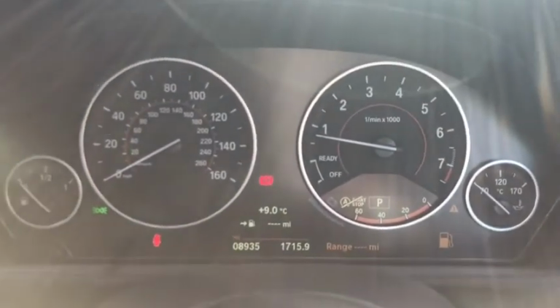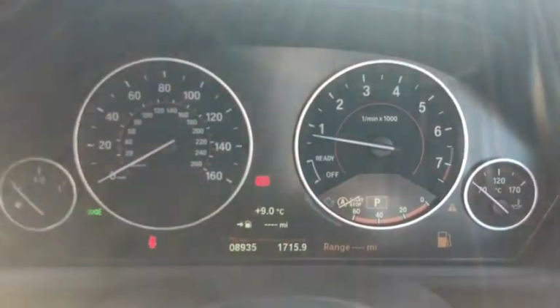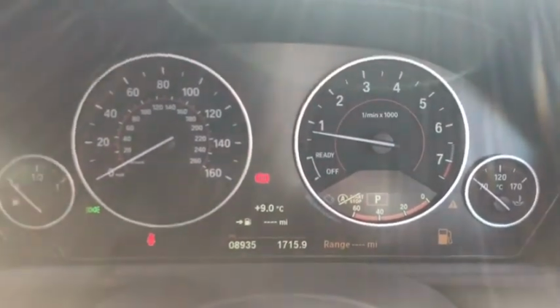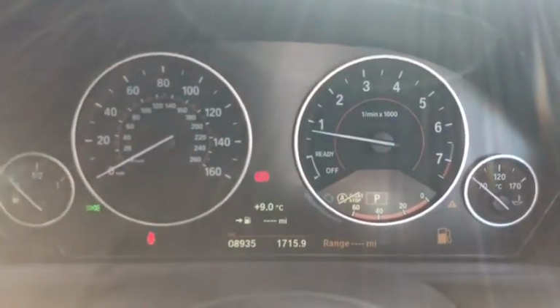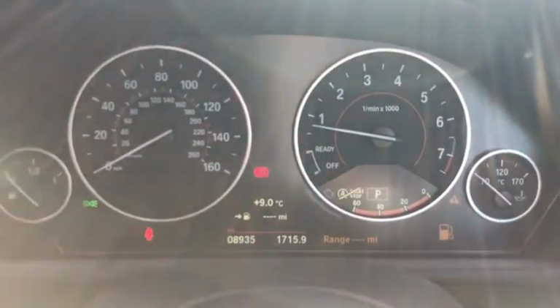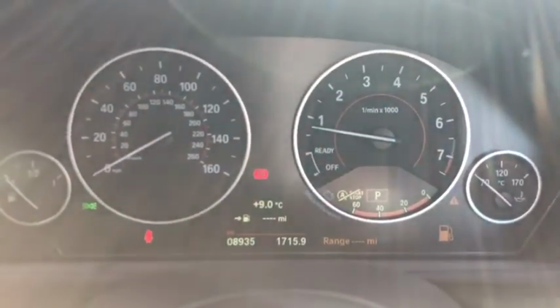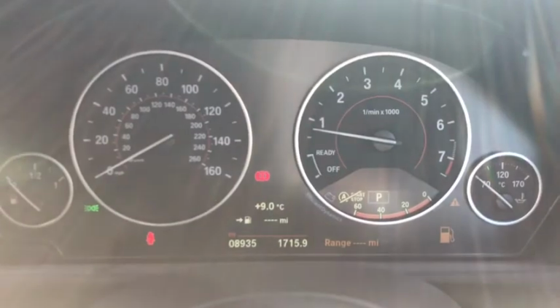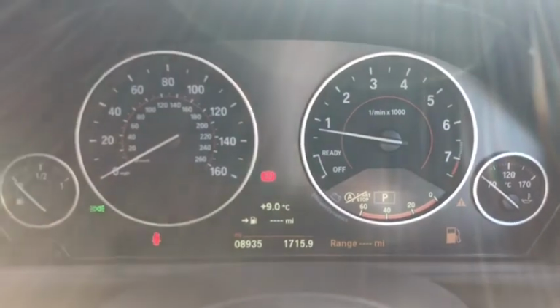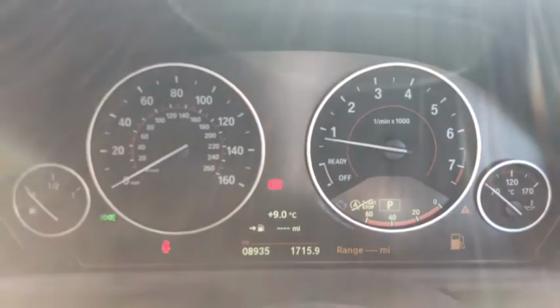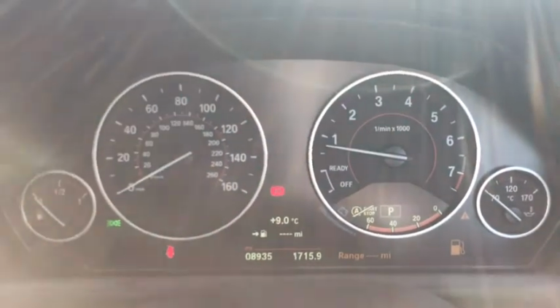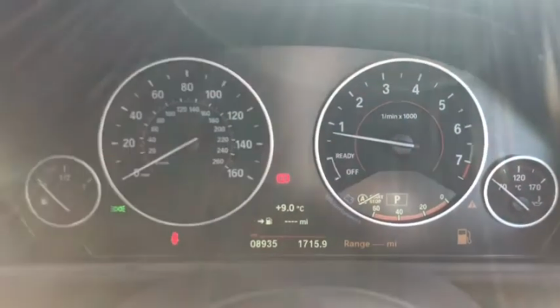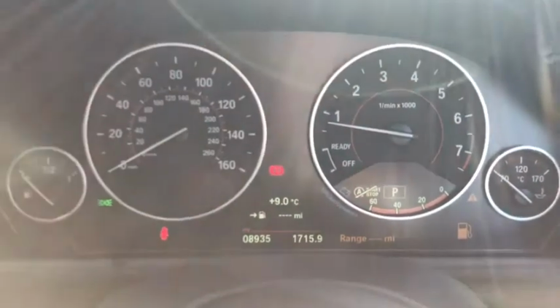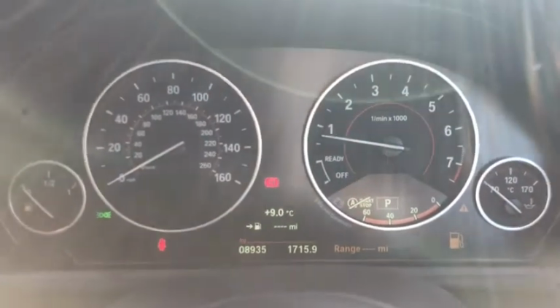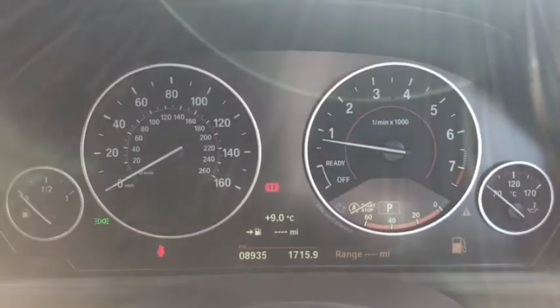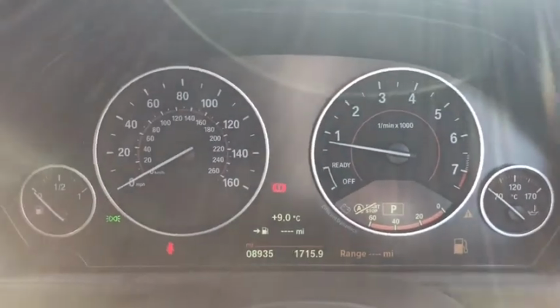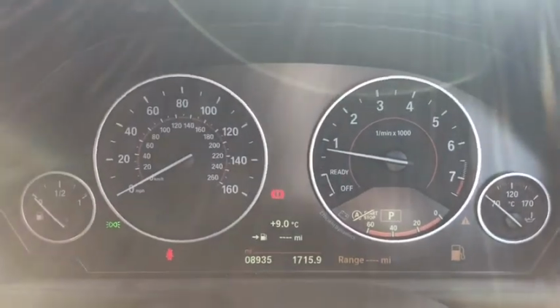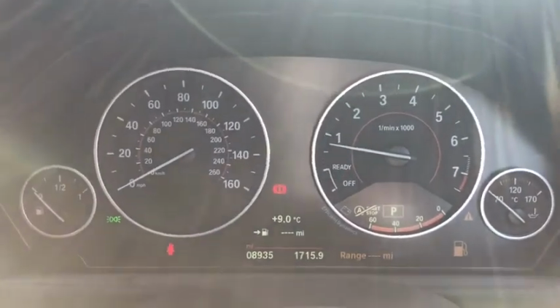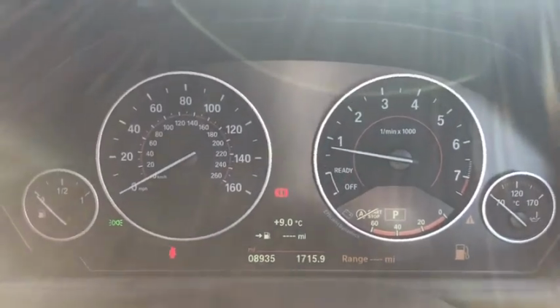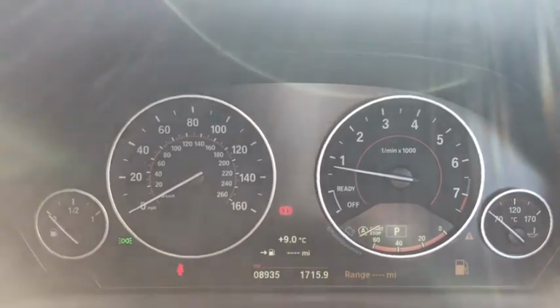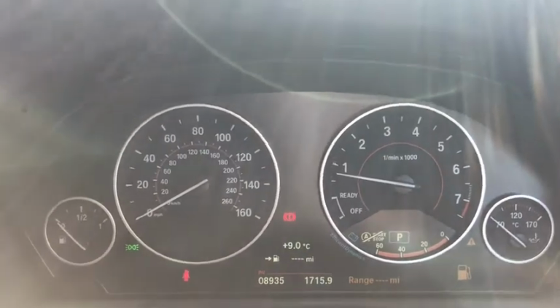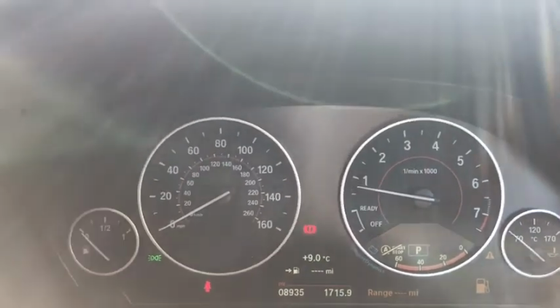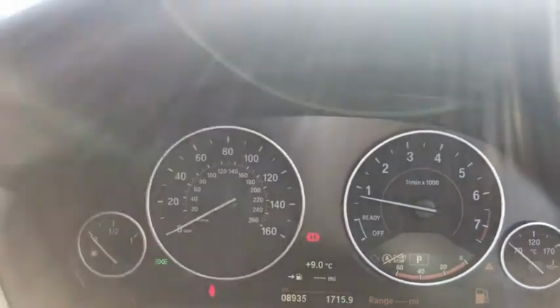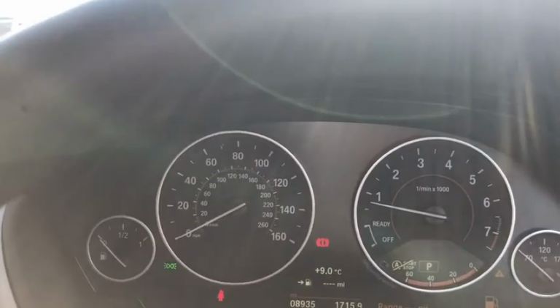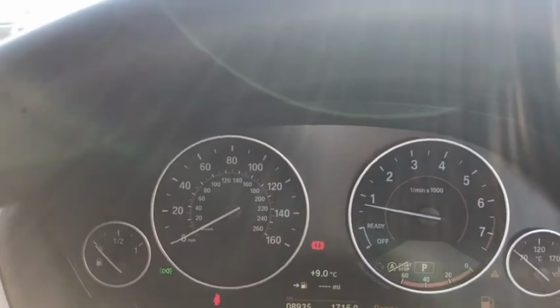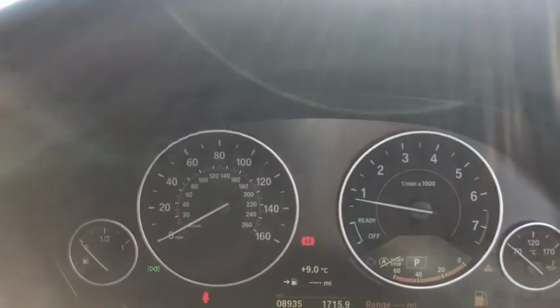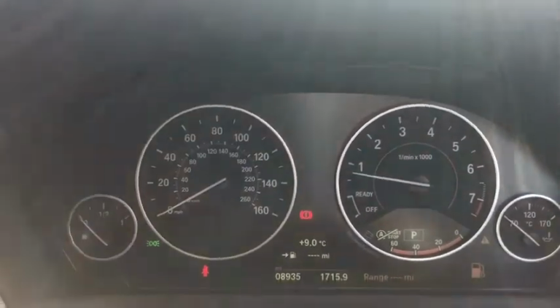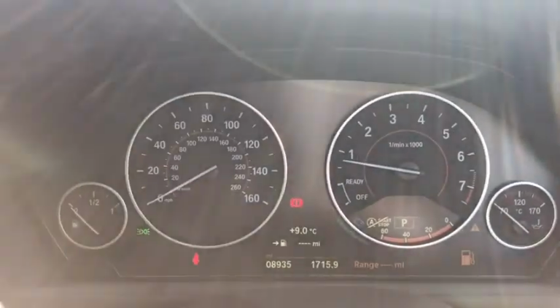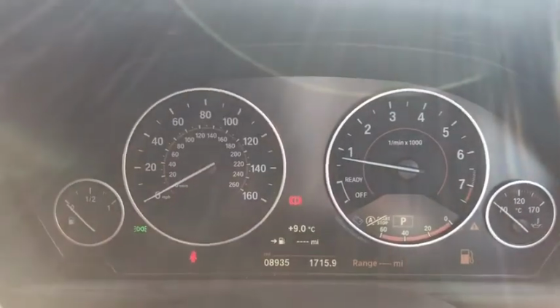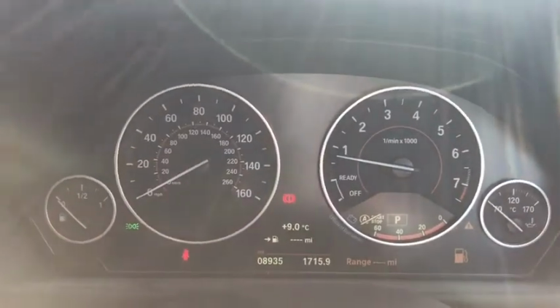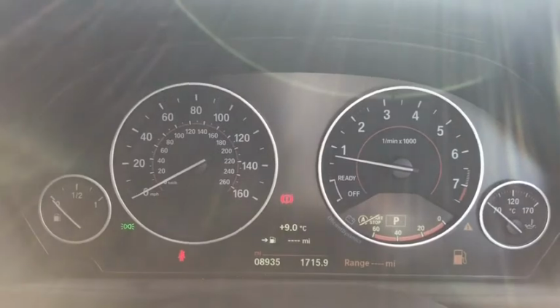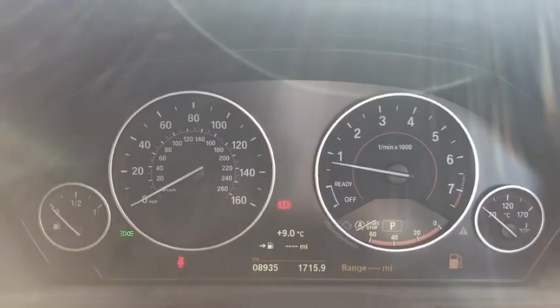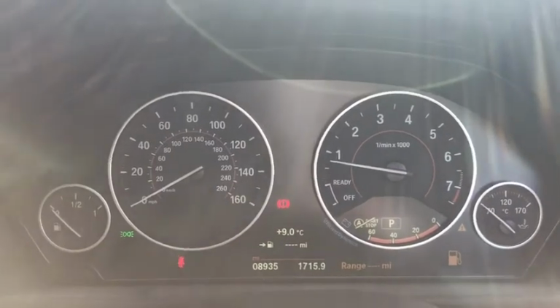Moving on to the centre console — as you can see, 8,935 miles, so barely turned a wheel, which is fantastic. You've got all sorts of information on there in terms of fuel consumption, temperature, how many miles you can do before you need to get some fuel, and that sort of stuff.